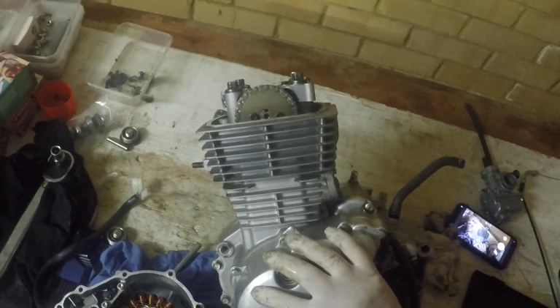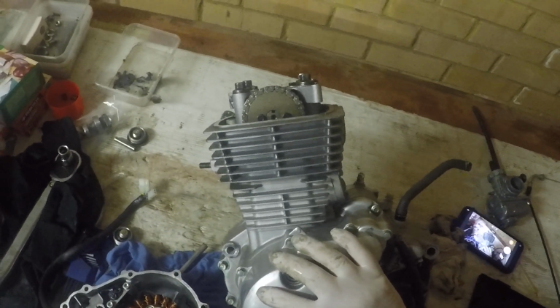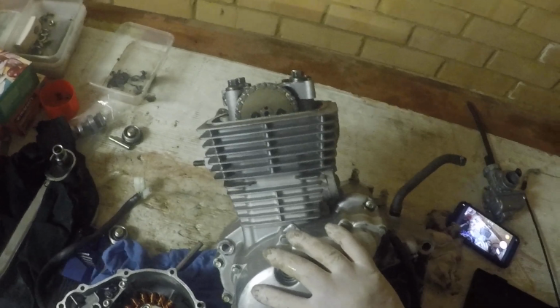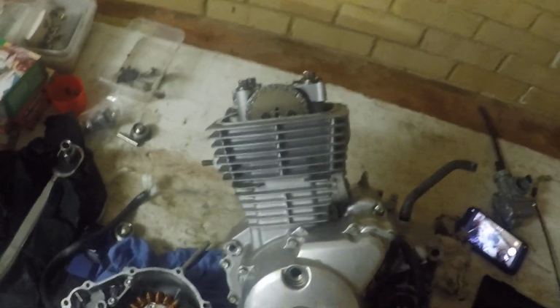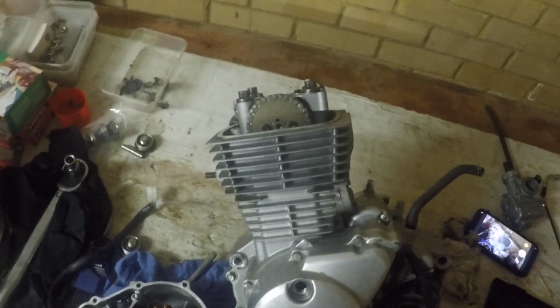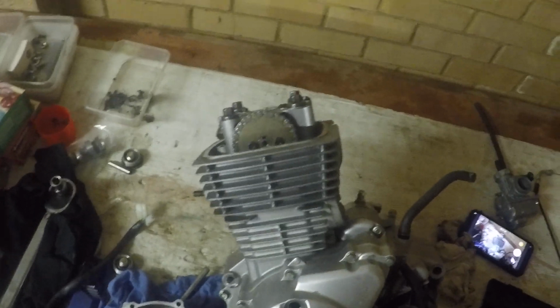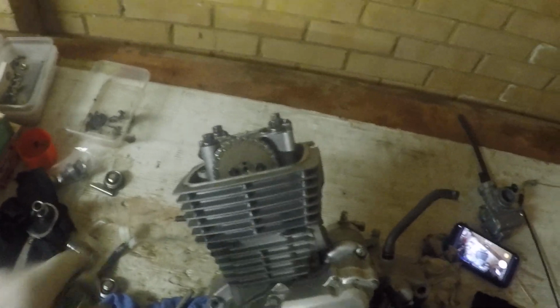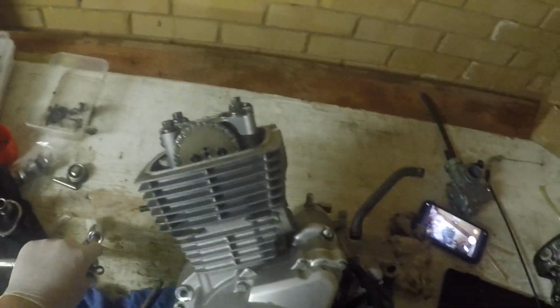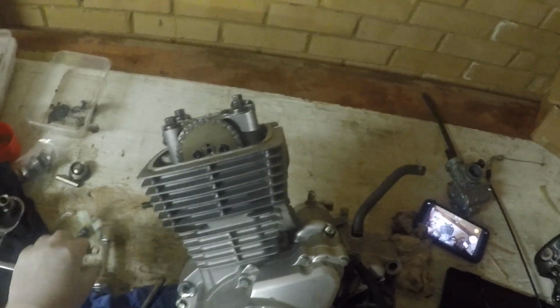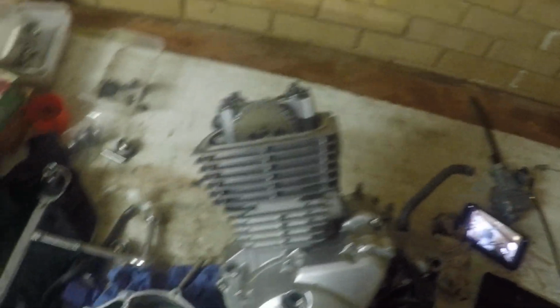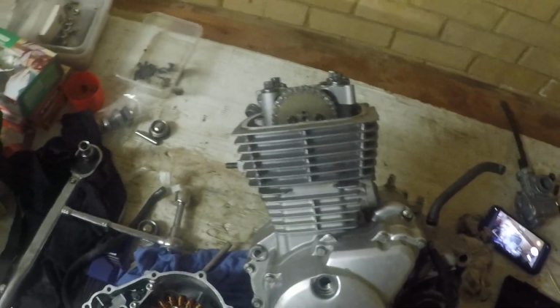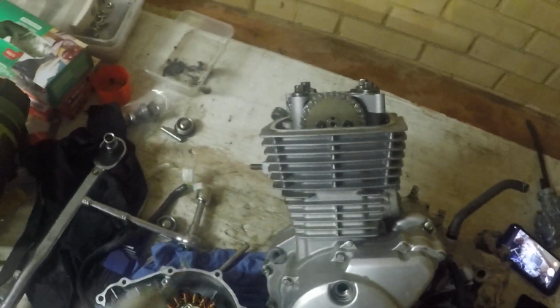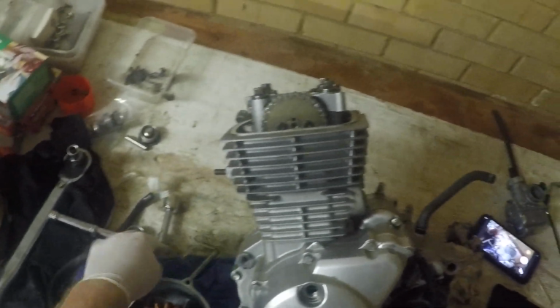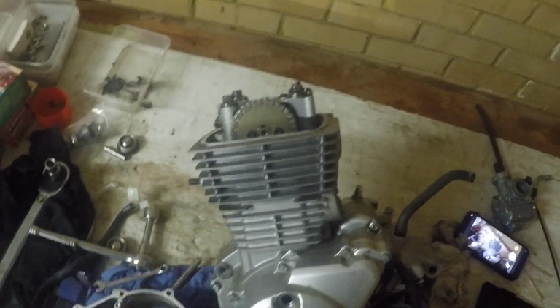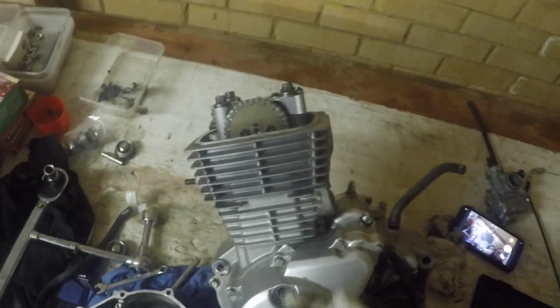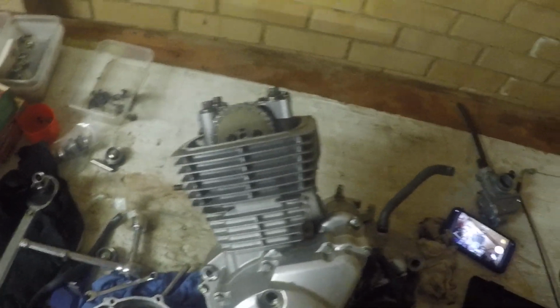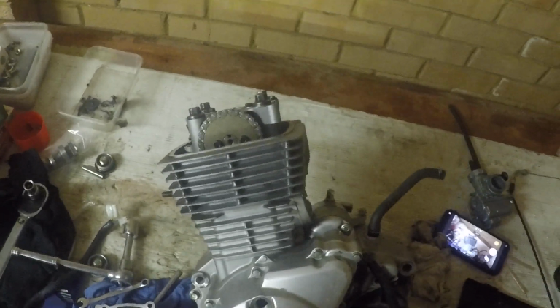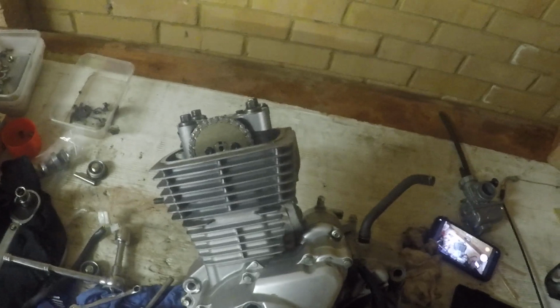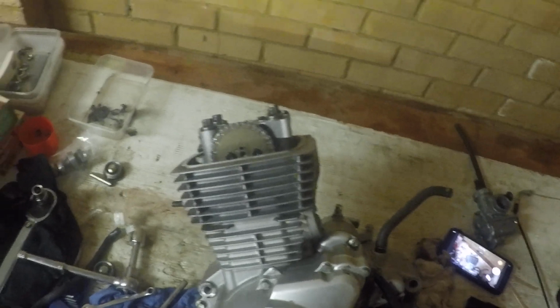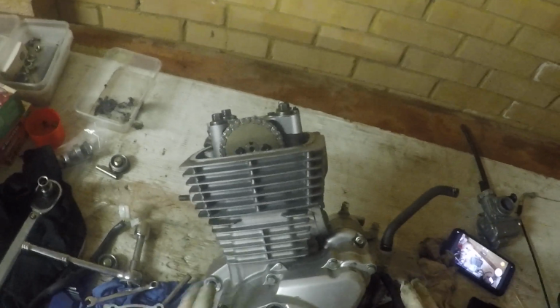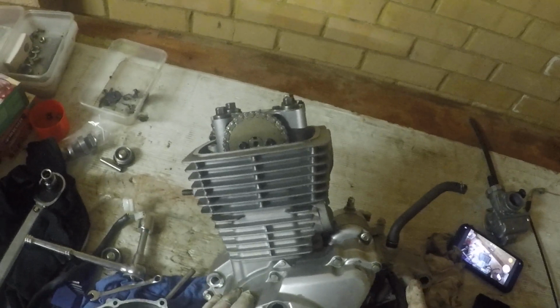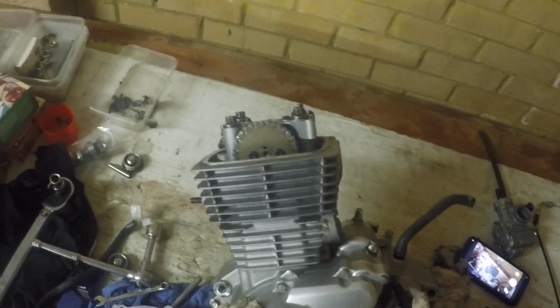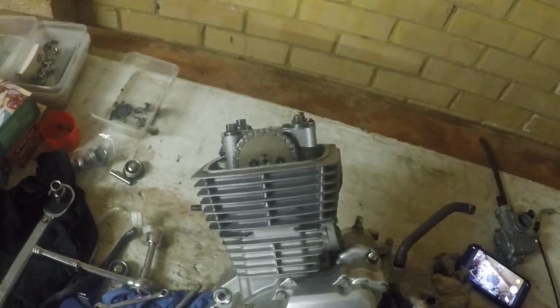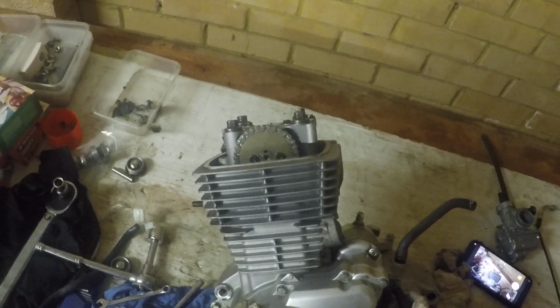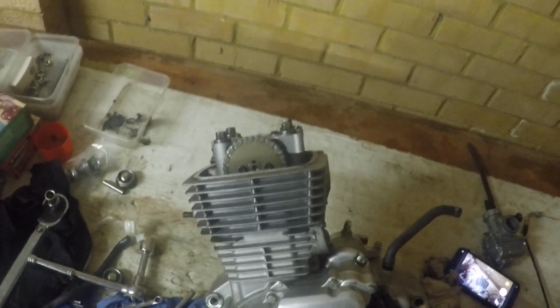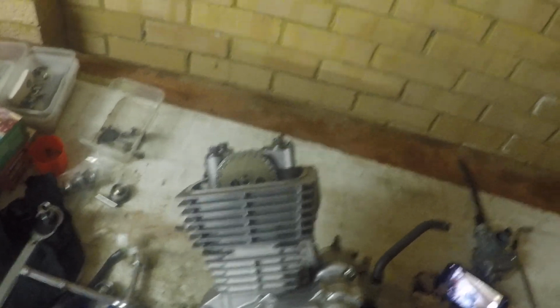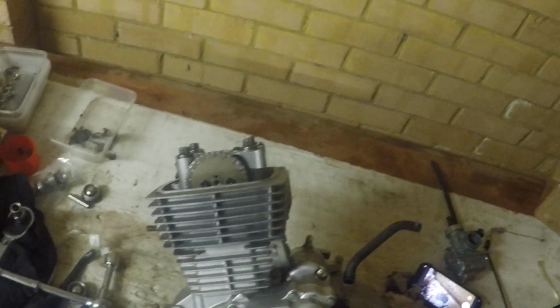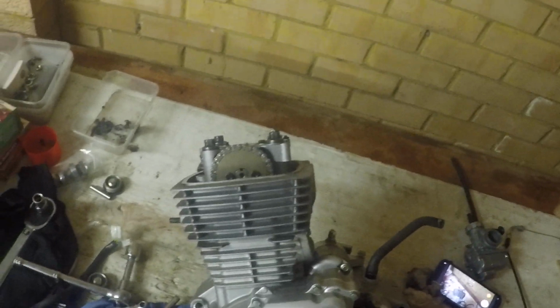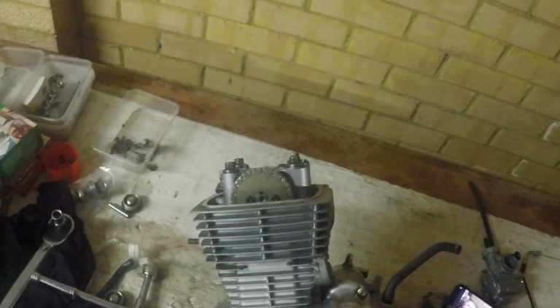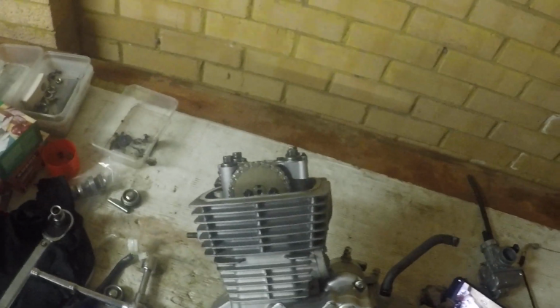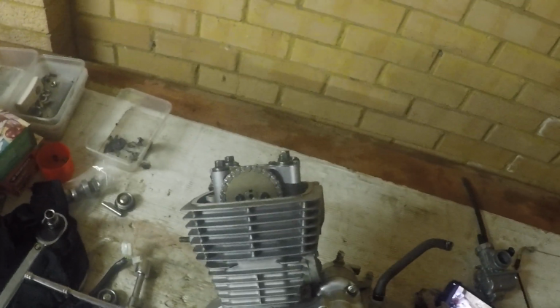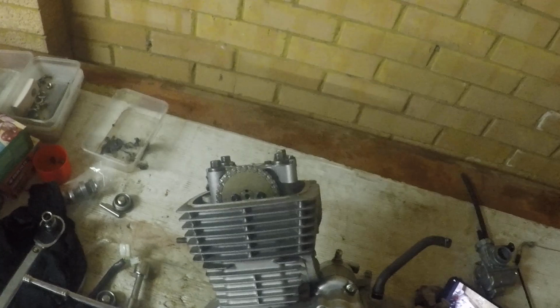And we're done. At this point, if you were rebuilding the motor, the next thing you would do is set the valve clearances.